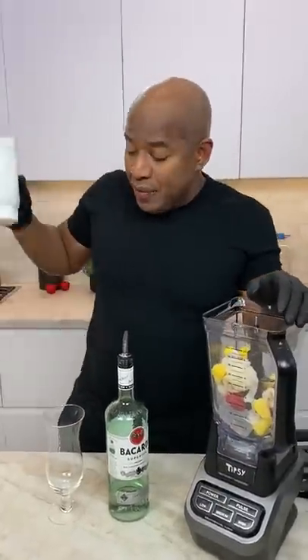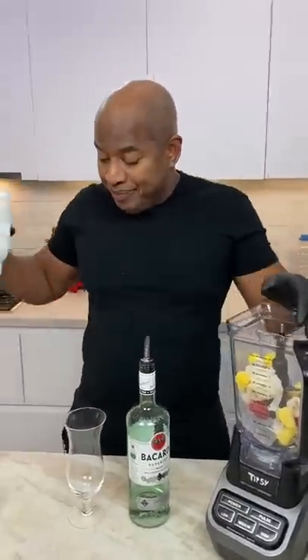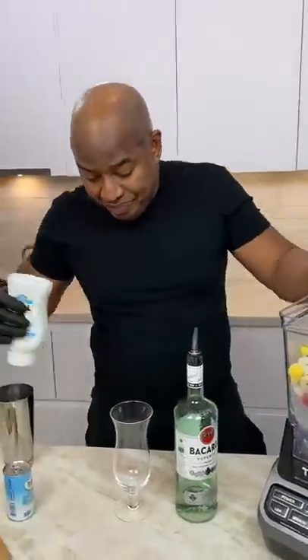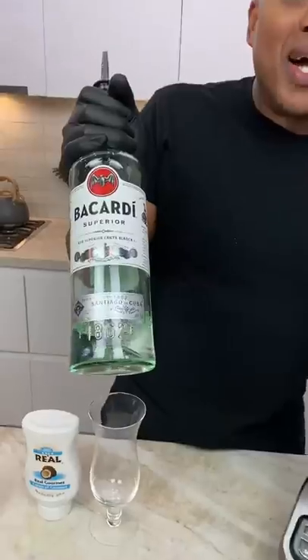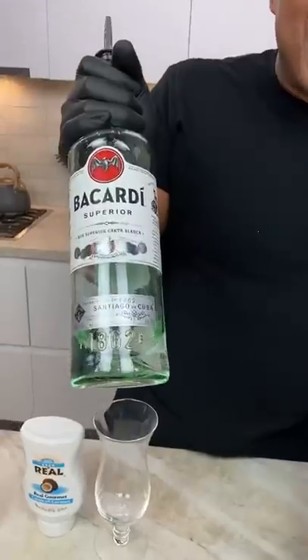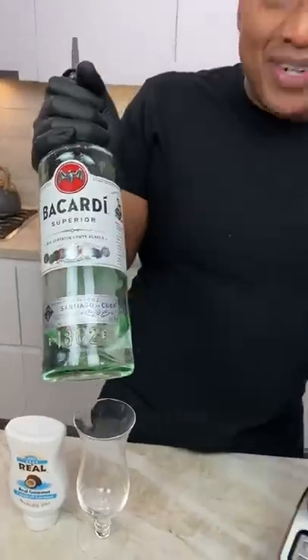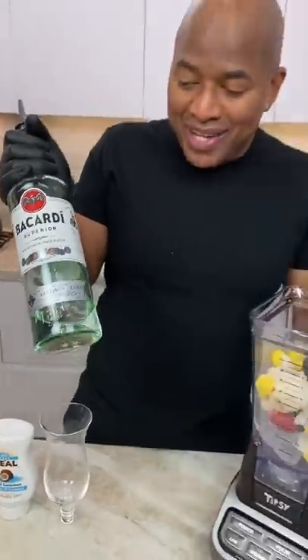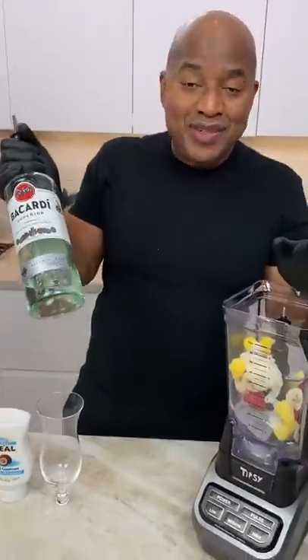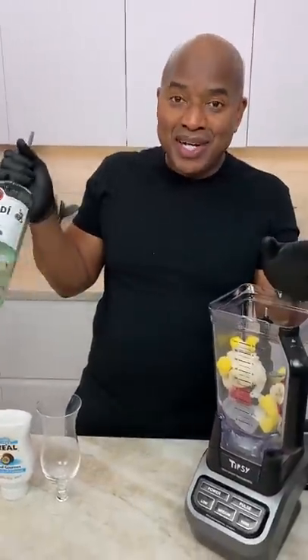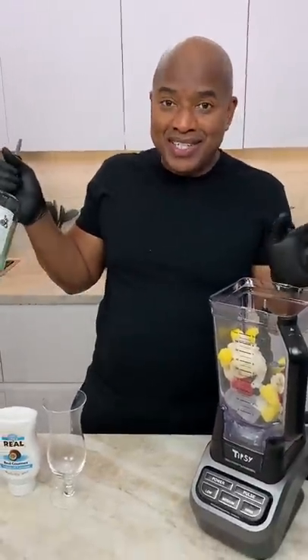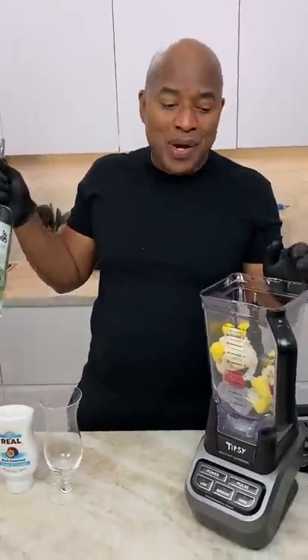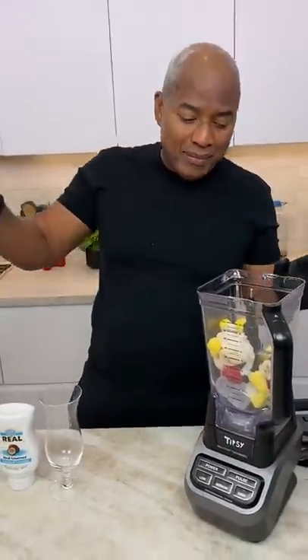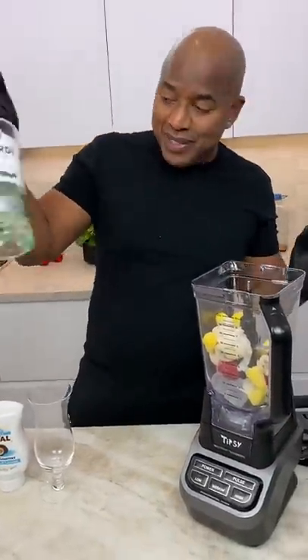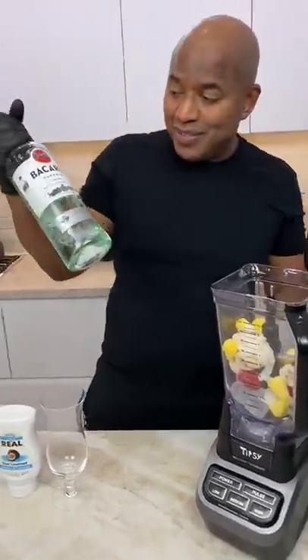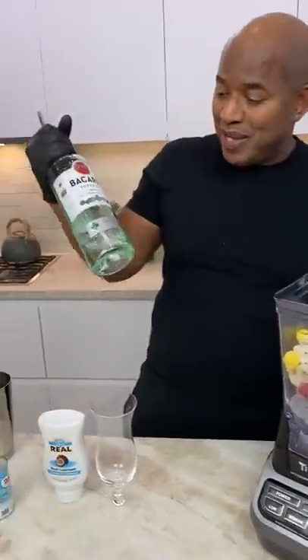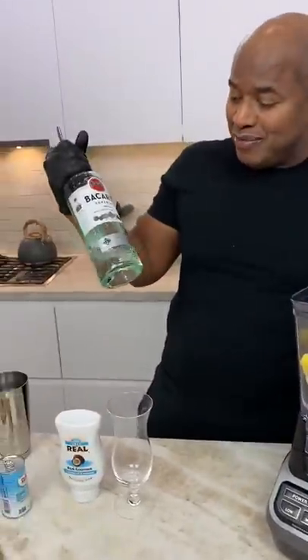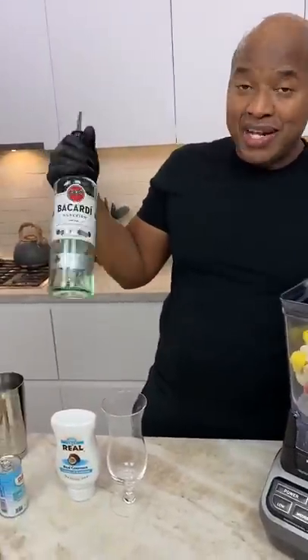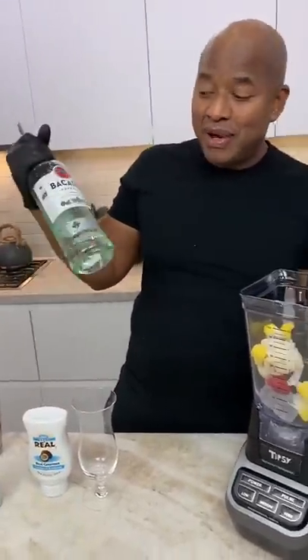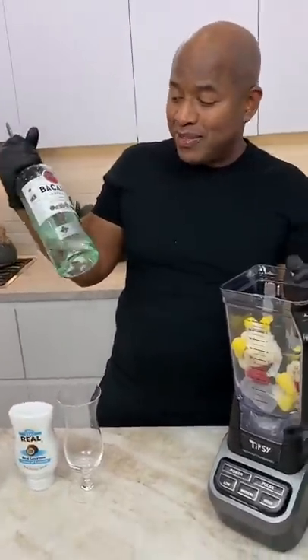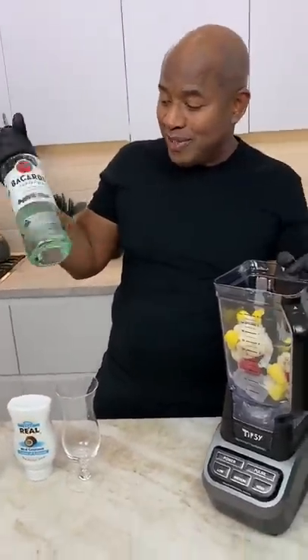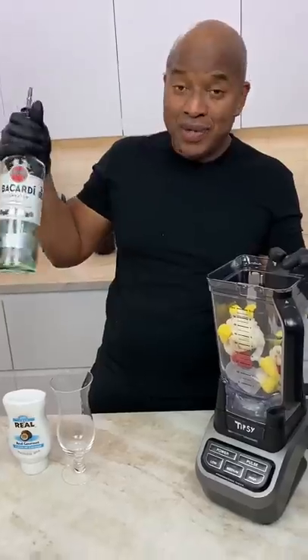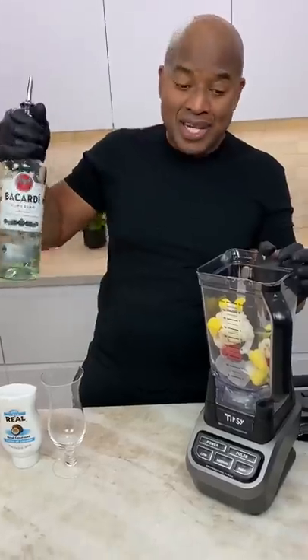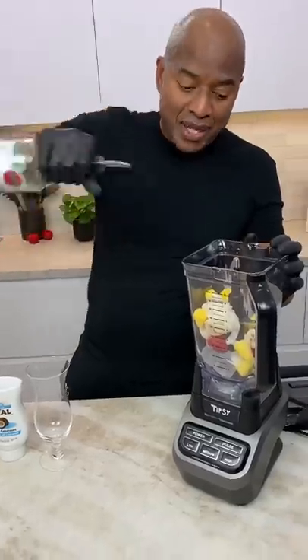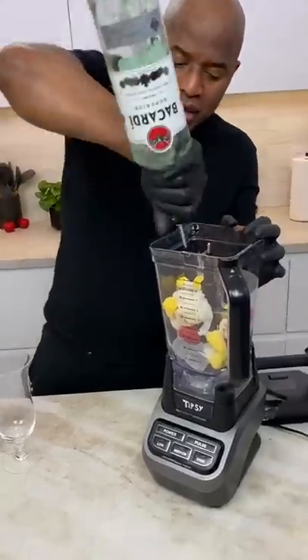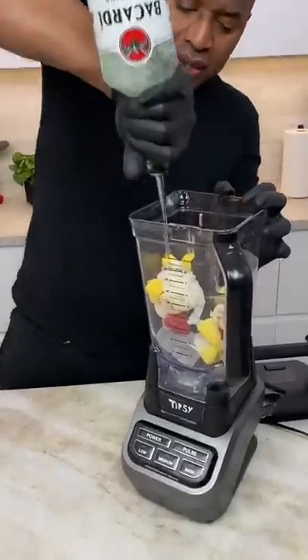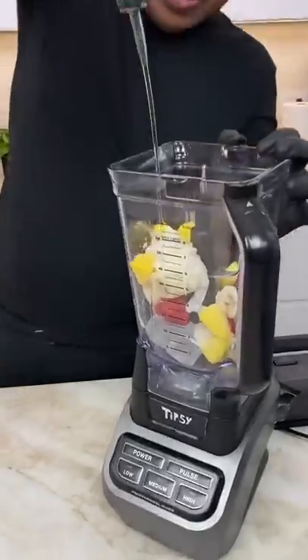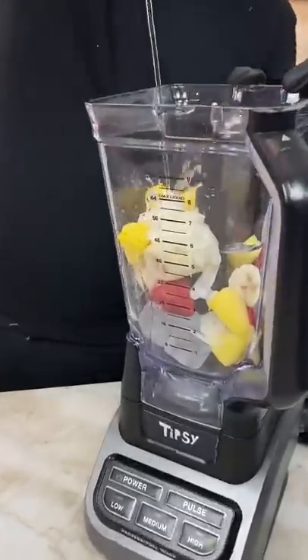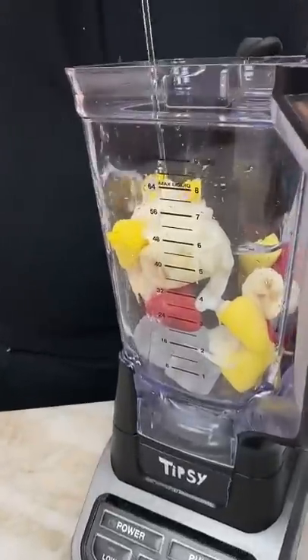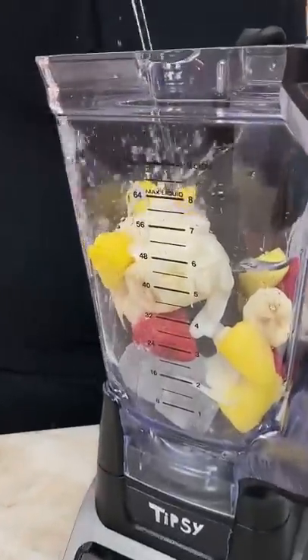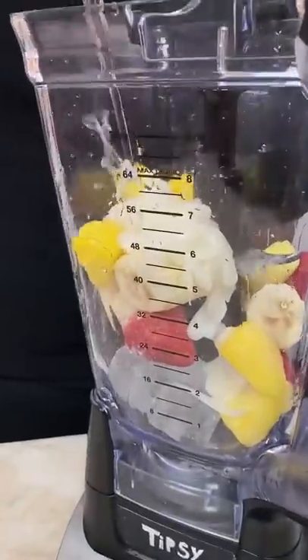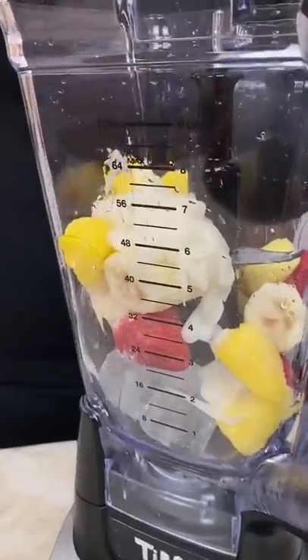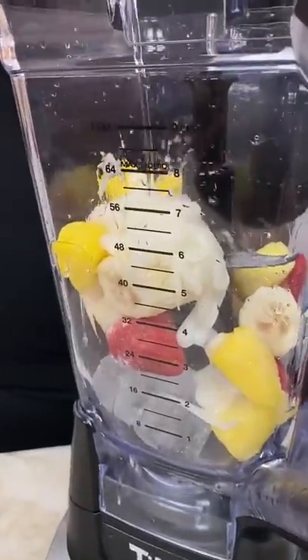Anyway, Bacardi, okay? You don't need Bacardi, just a white rum, but this is what we have. Bacardi — if you have an extra bottle somewhere, send it to me. One, two, three, one, two. Oh yeah.